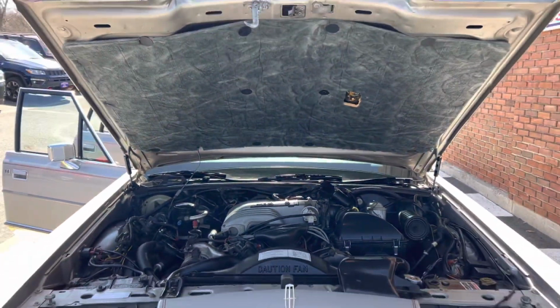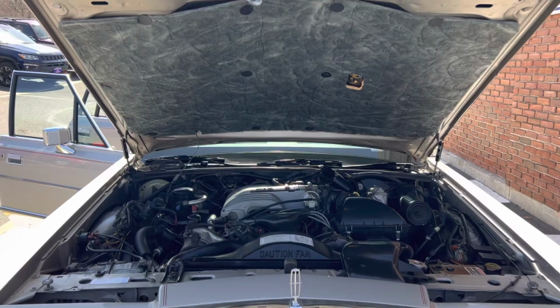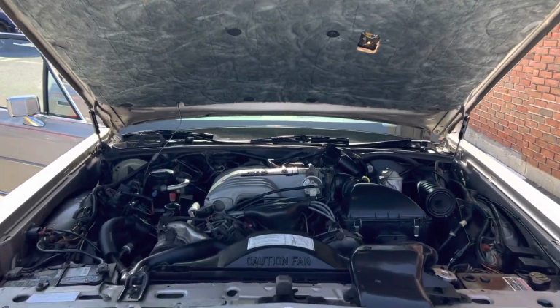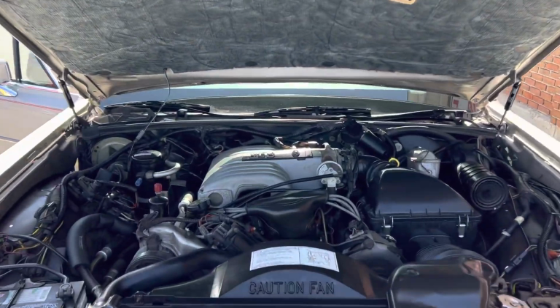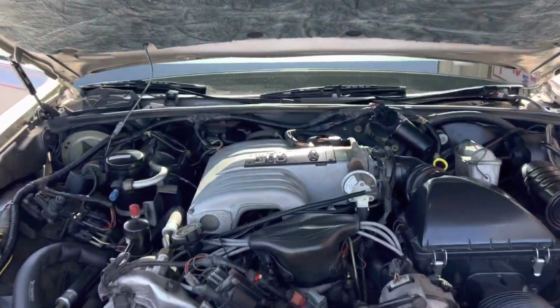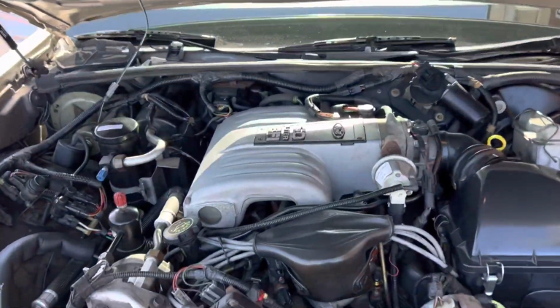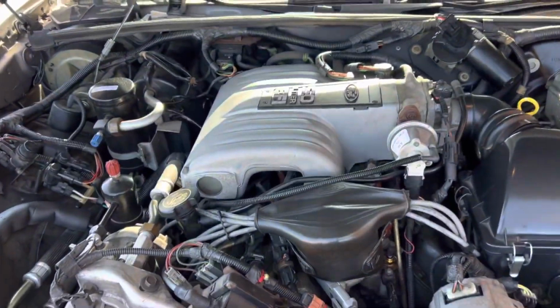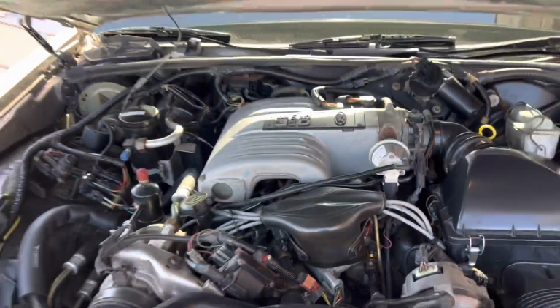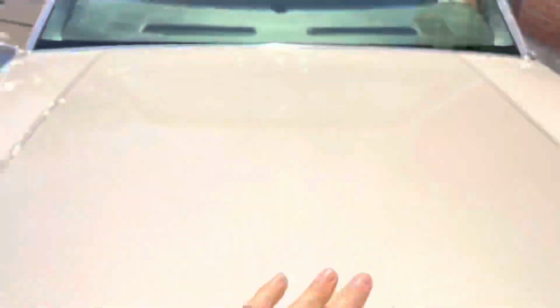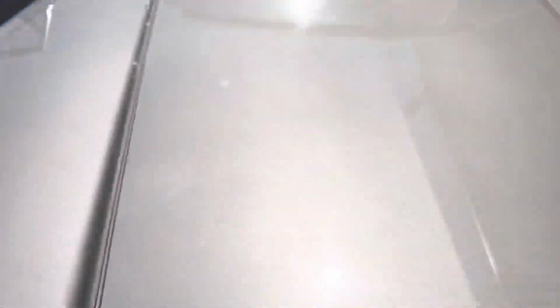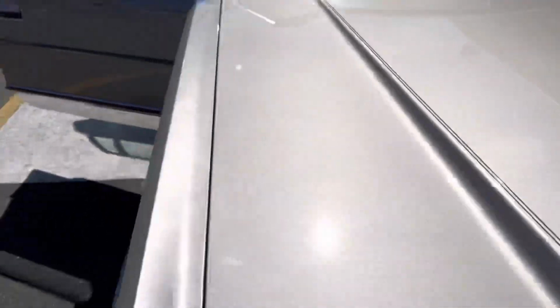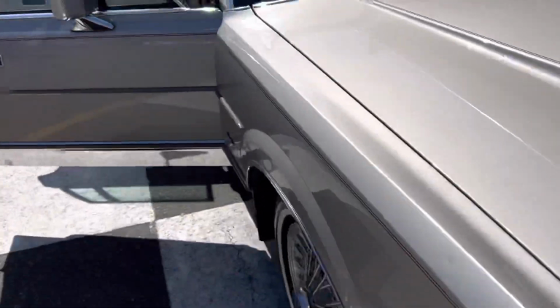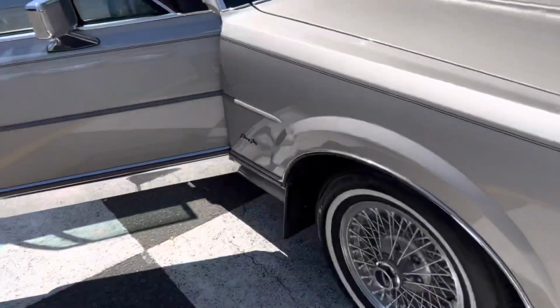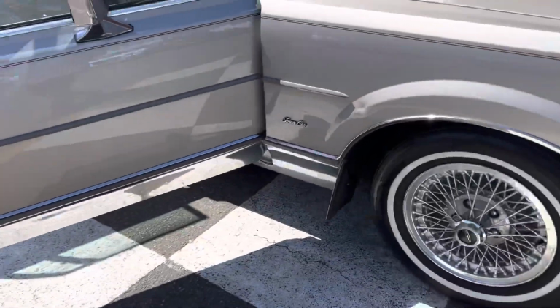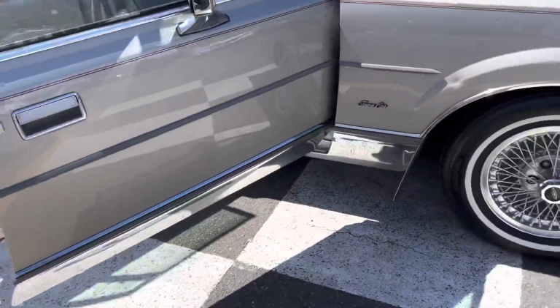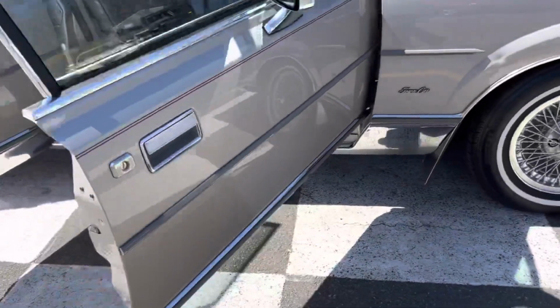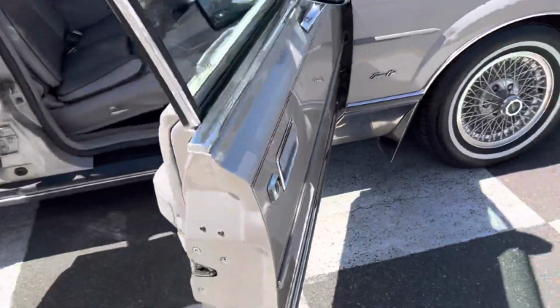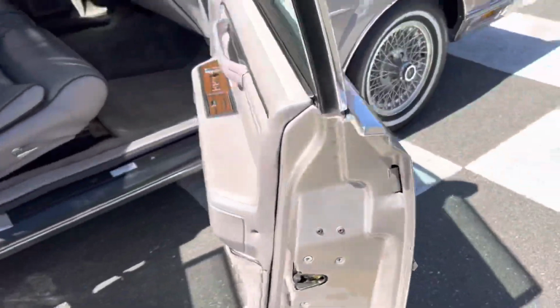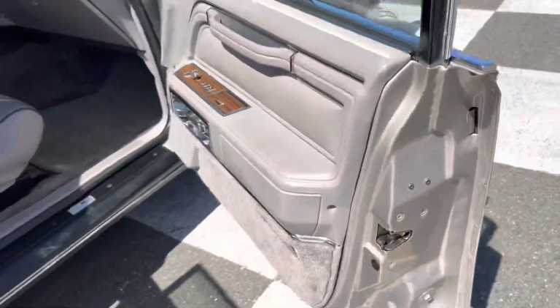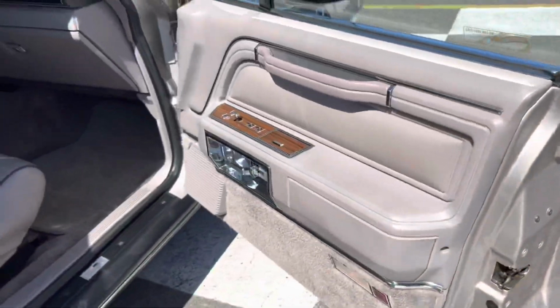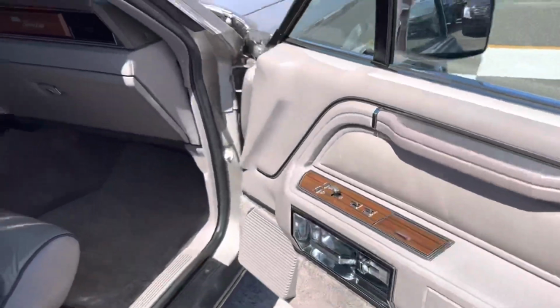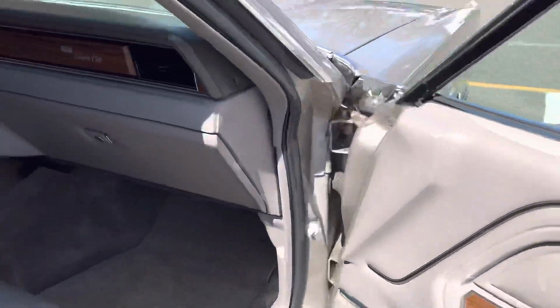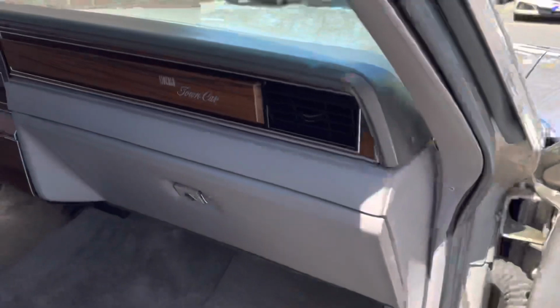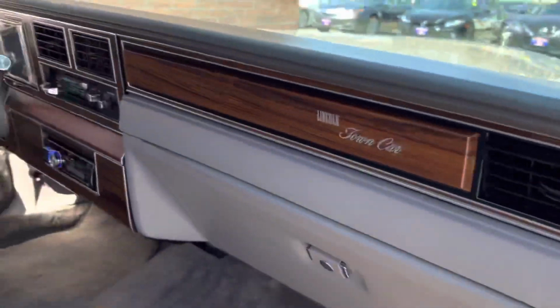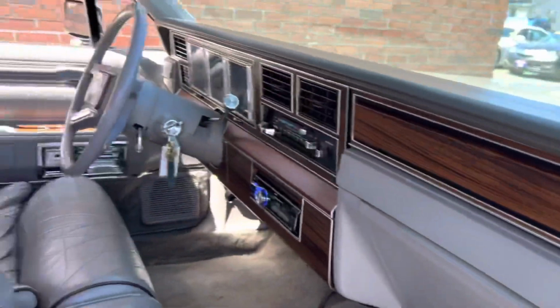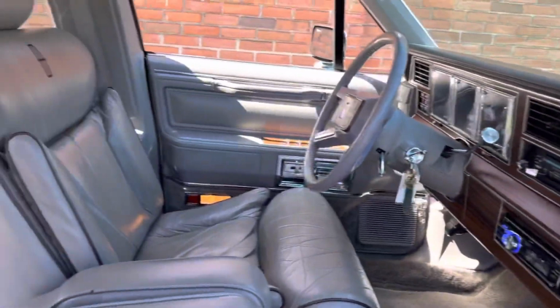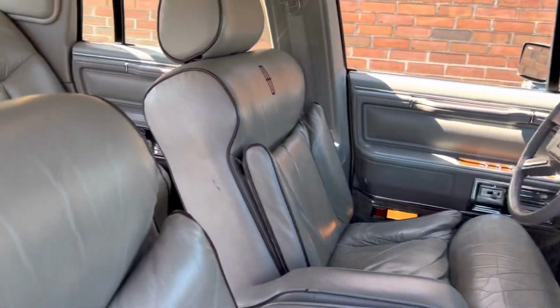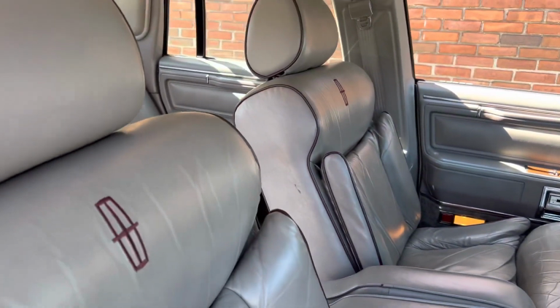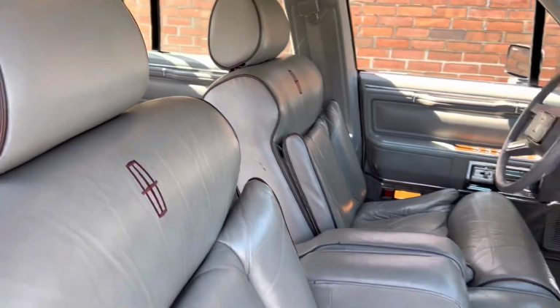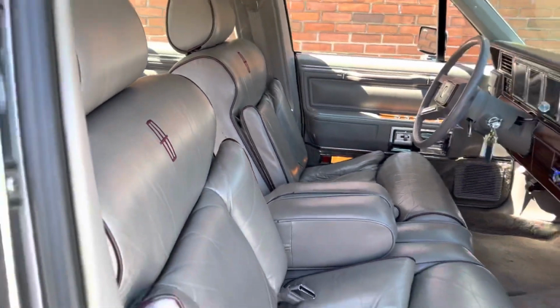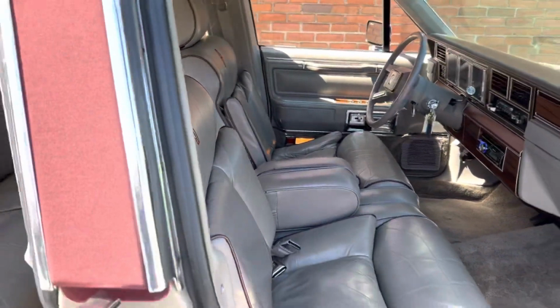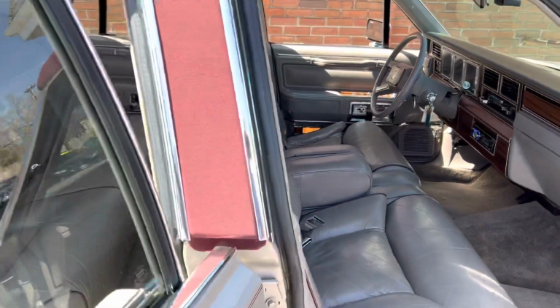You don't find them in this condition ever. Just a really, really nice car. We've had a lot of these Lincolns, and this has to be one of the cleanest ones we've ever got our hands on.